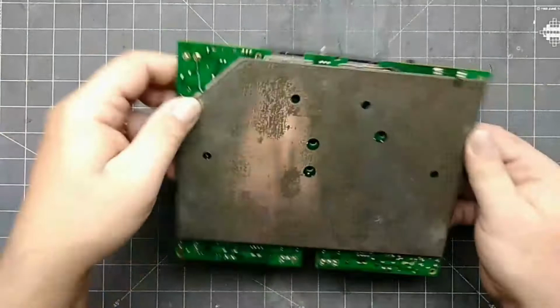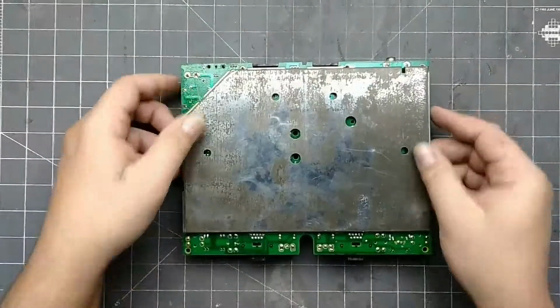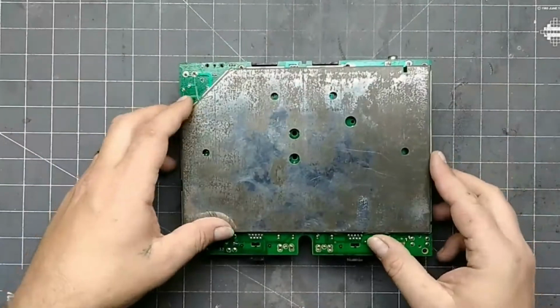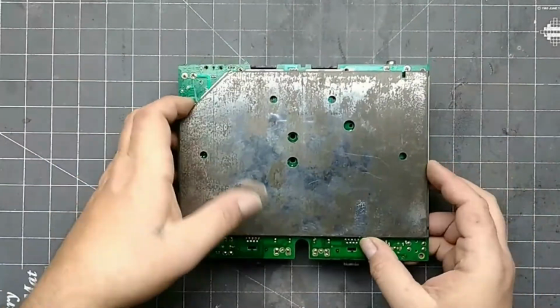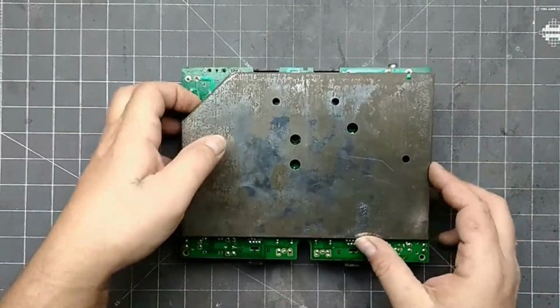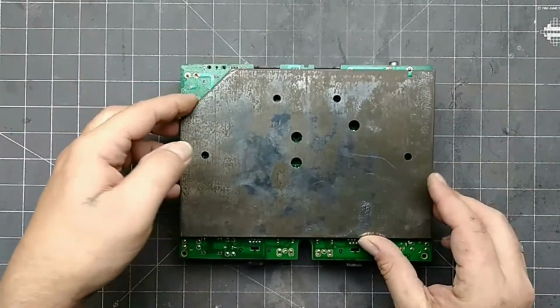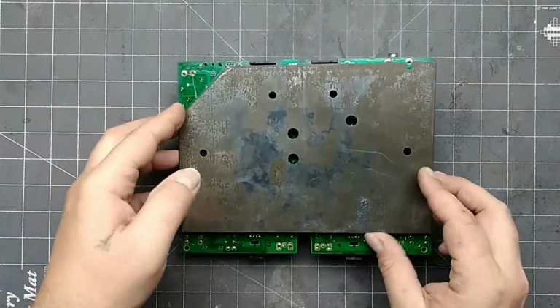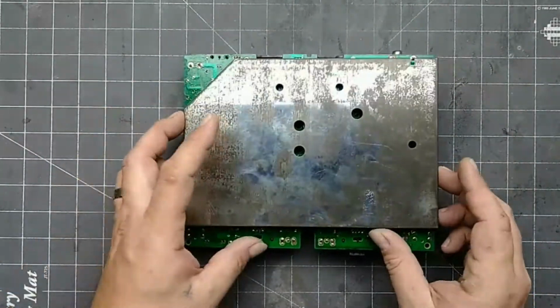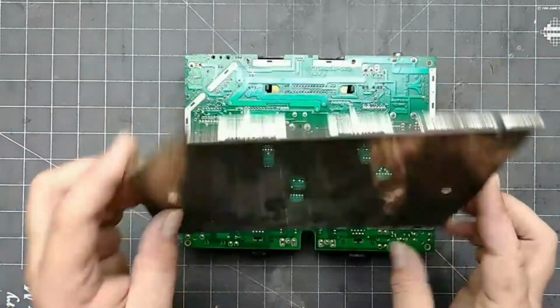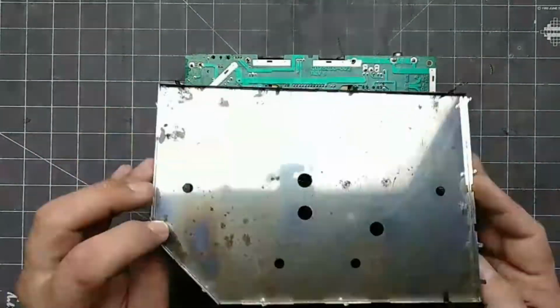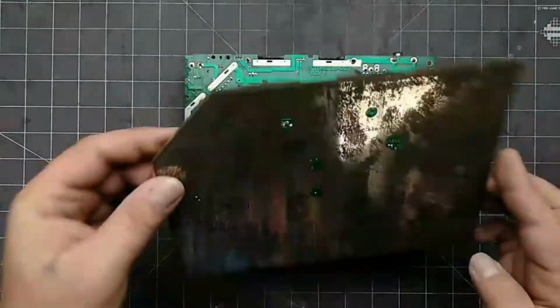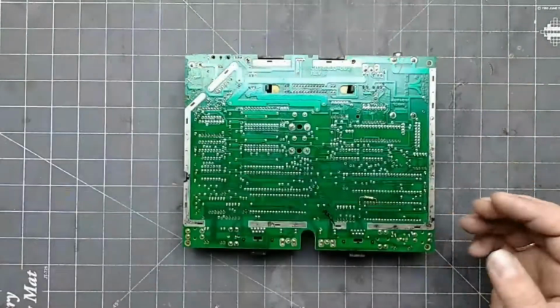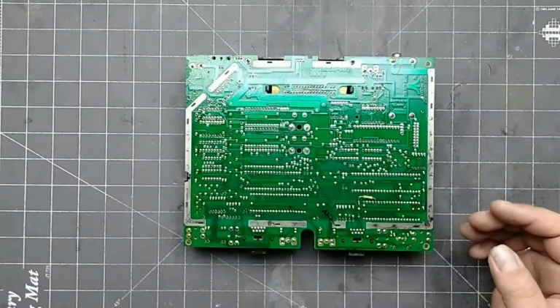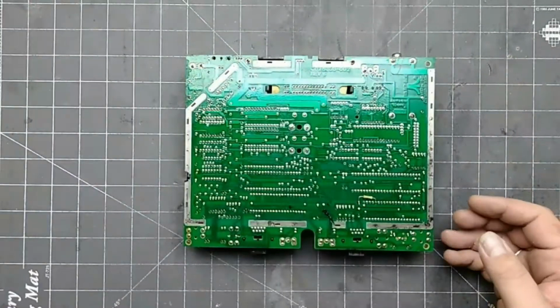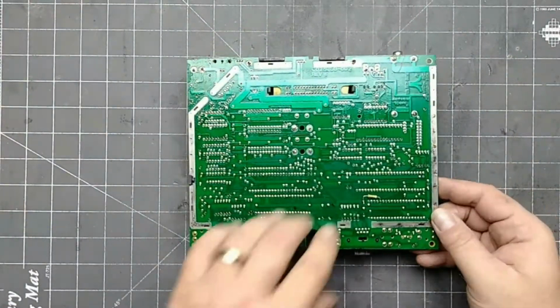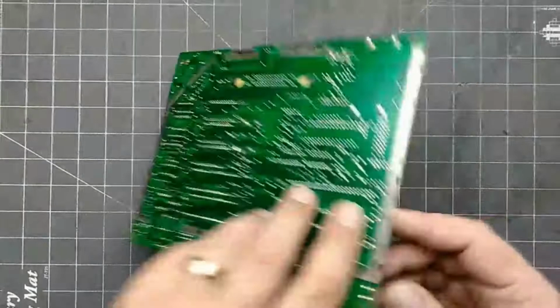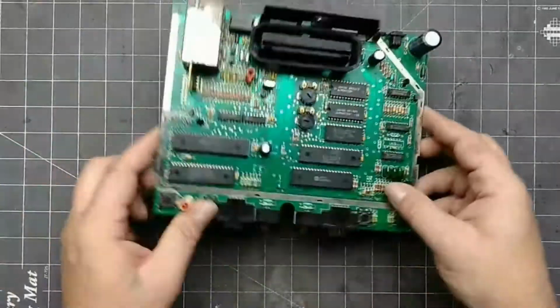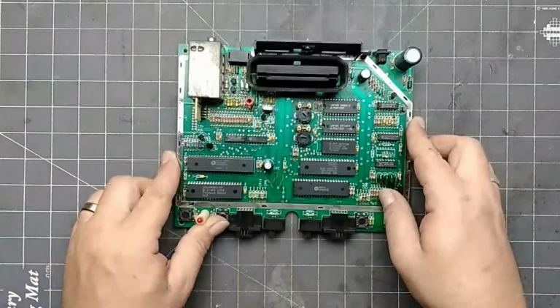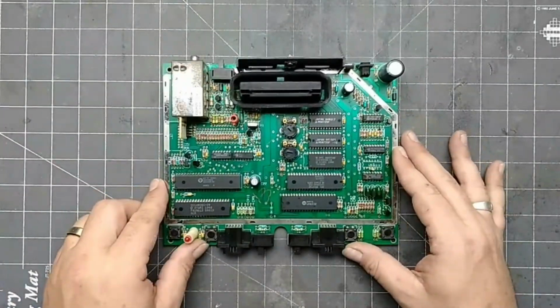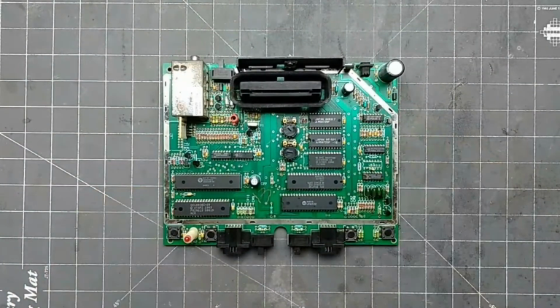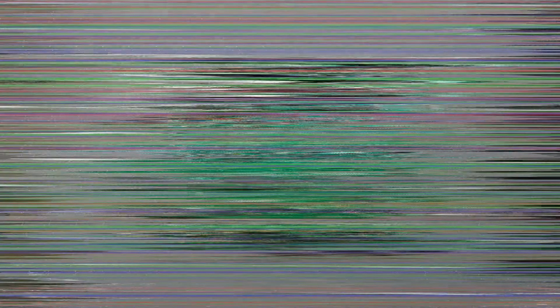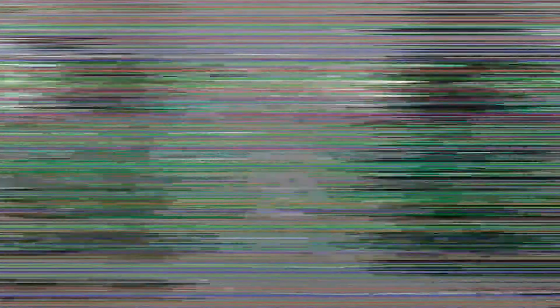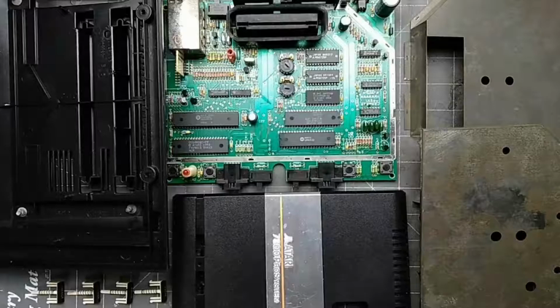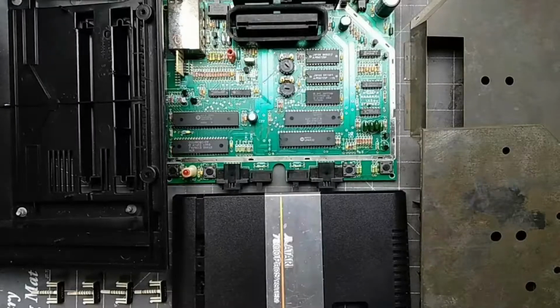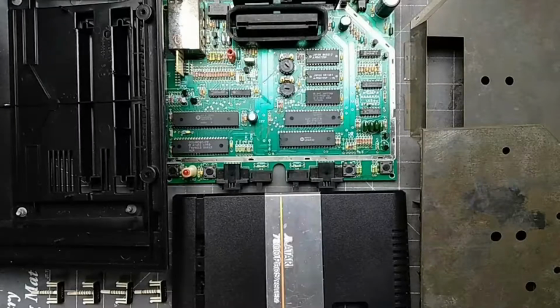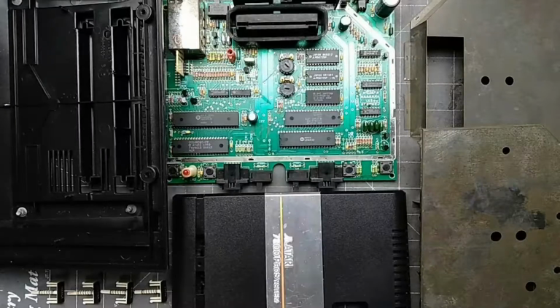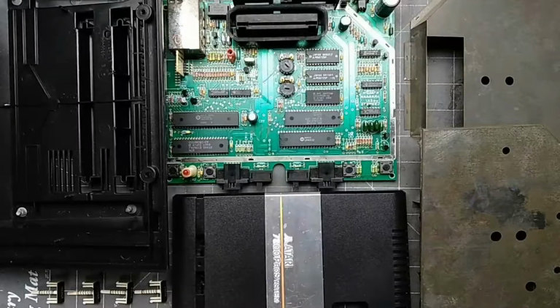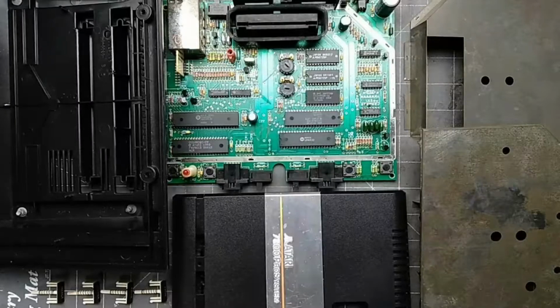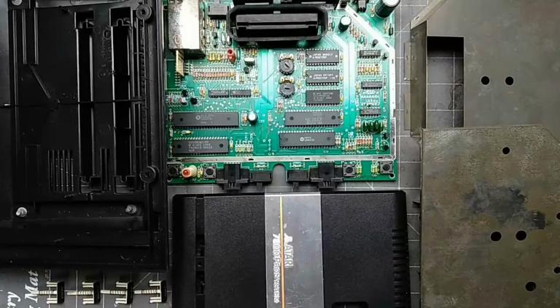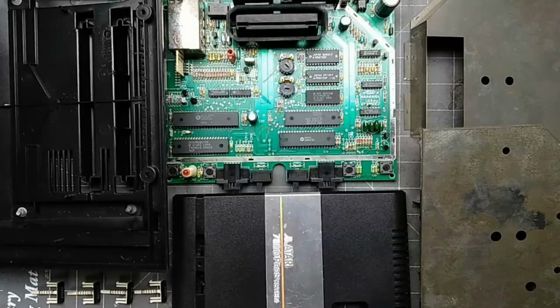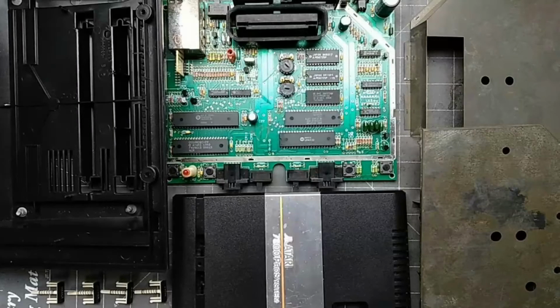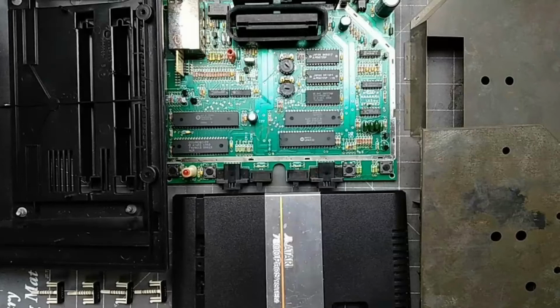The bottom shield should just pull right off. And that's it. Now you can clean, repair, or mod your Atari 7800.